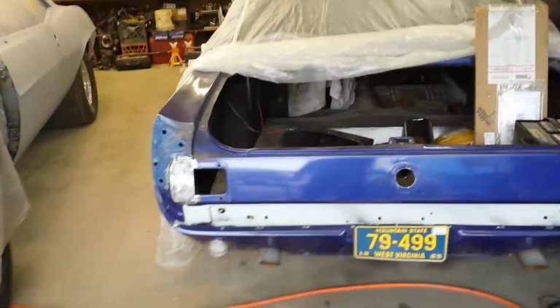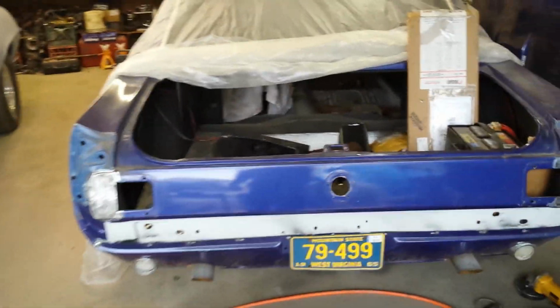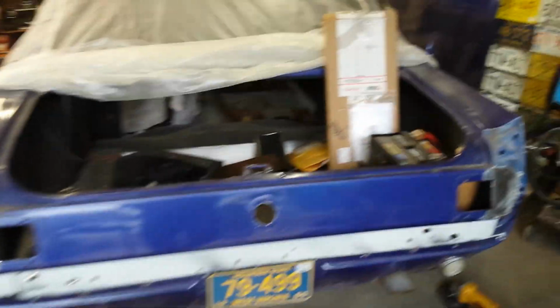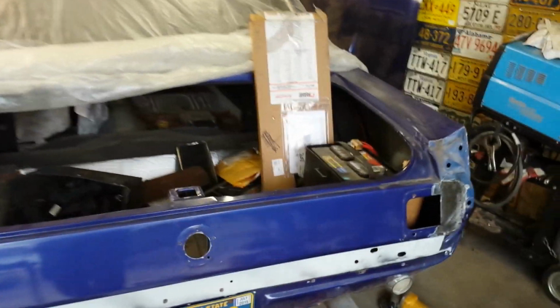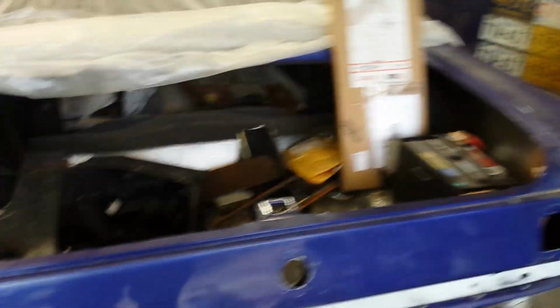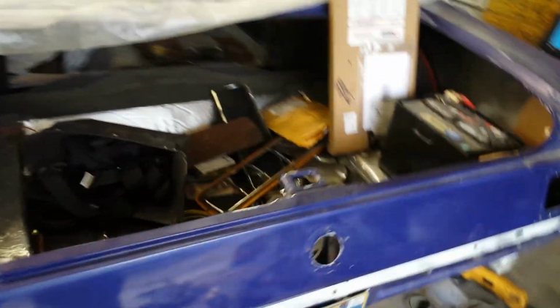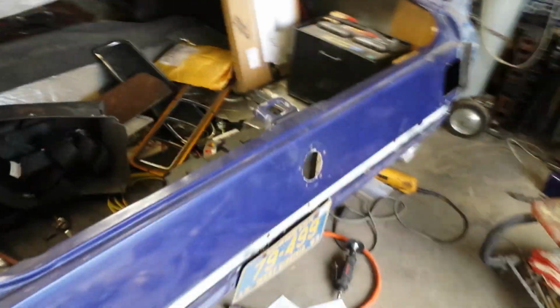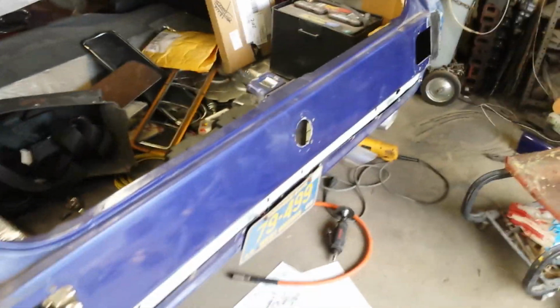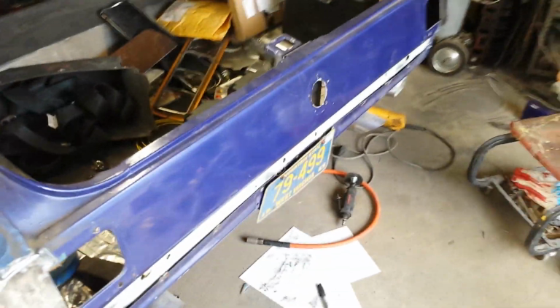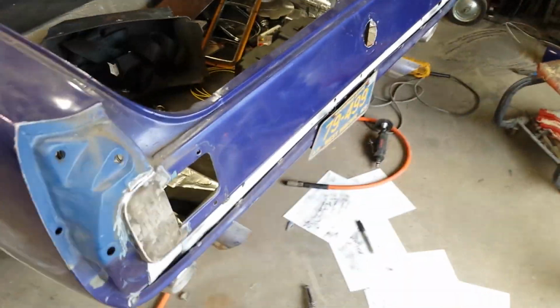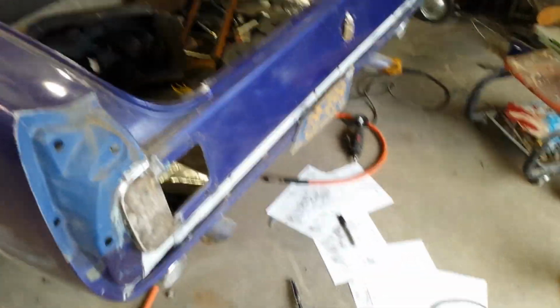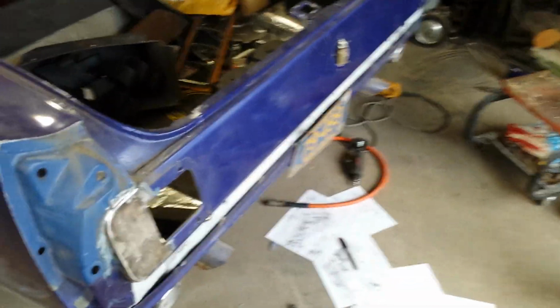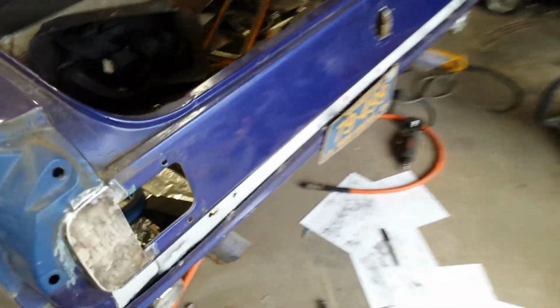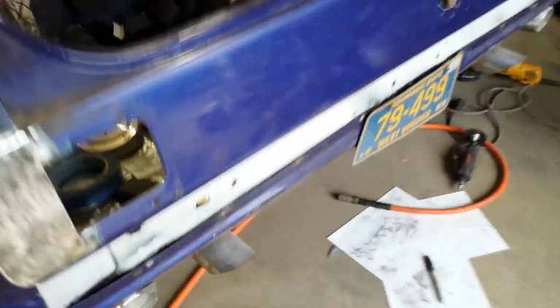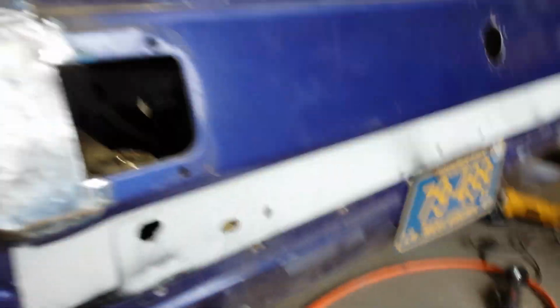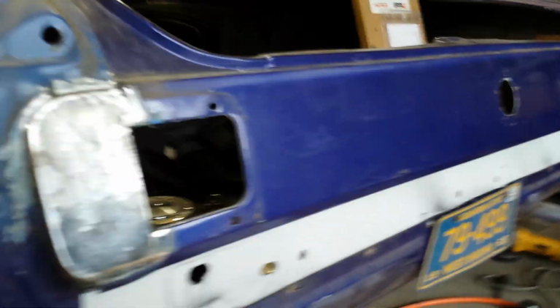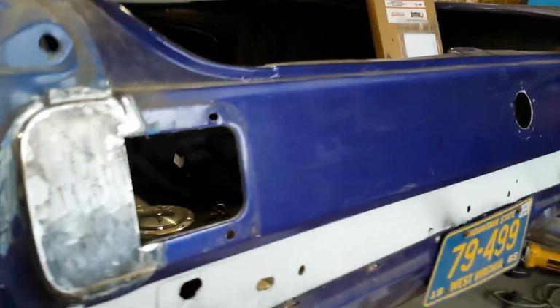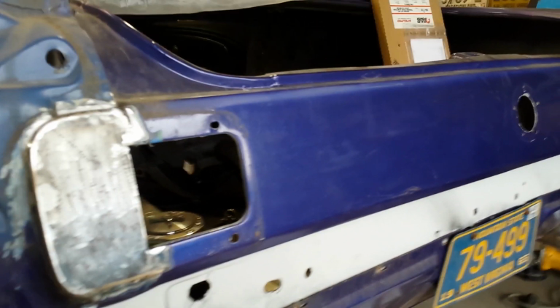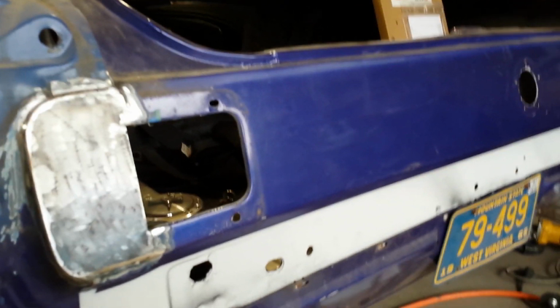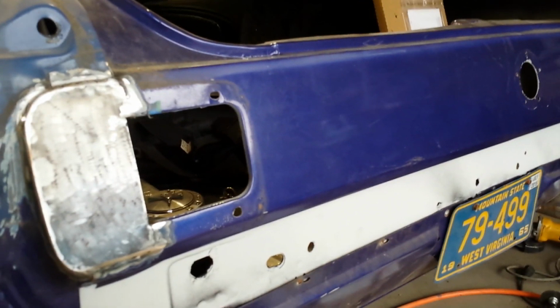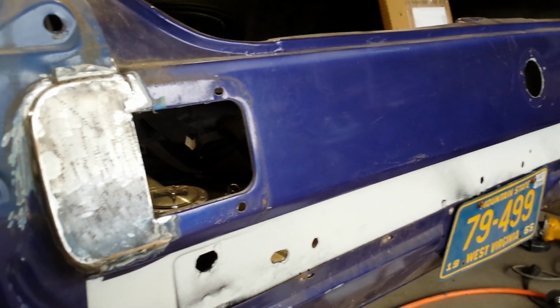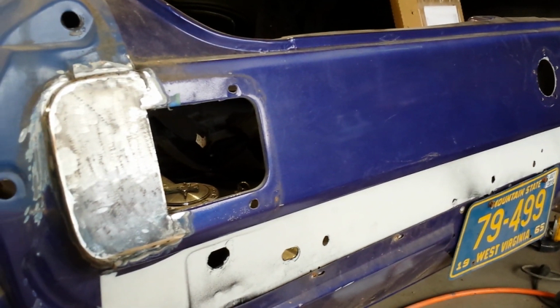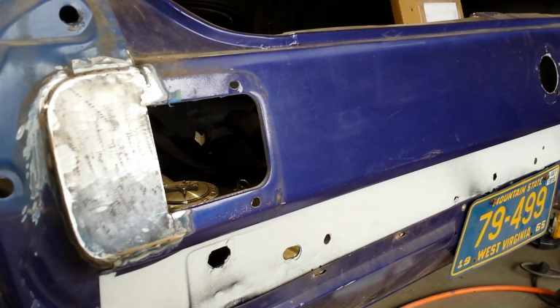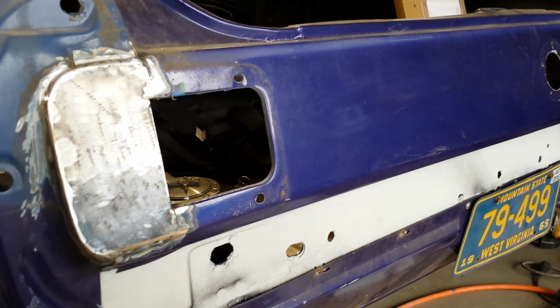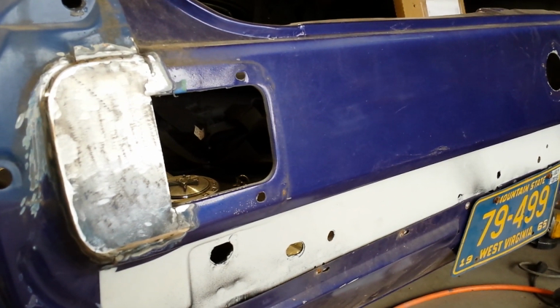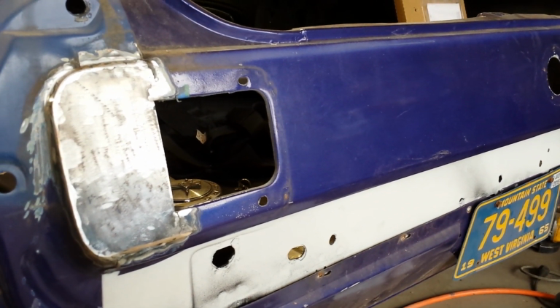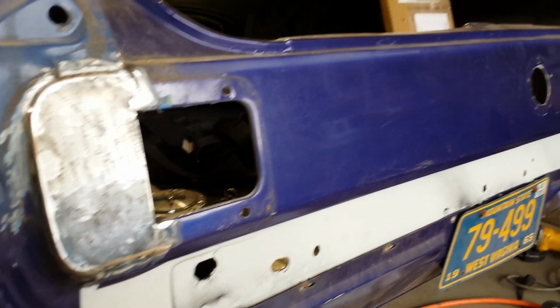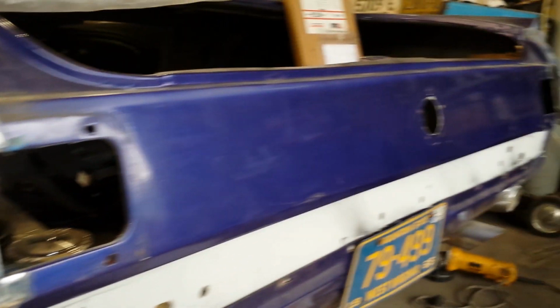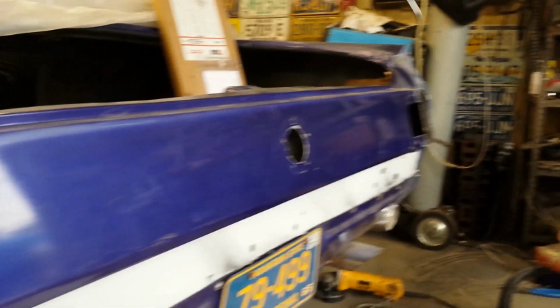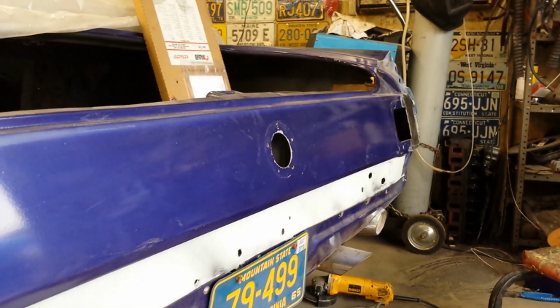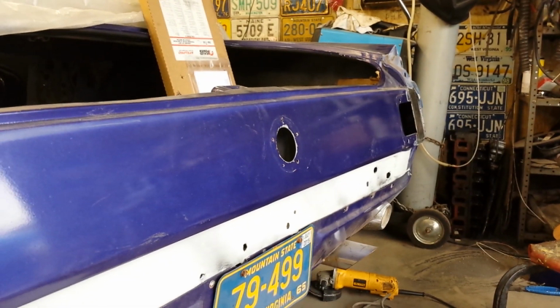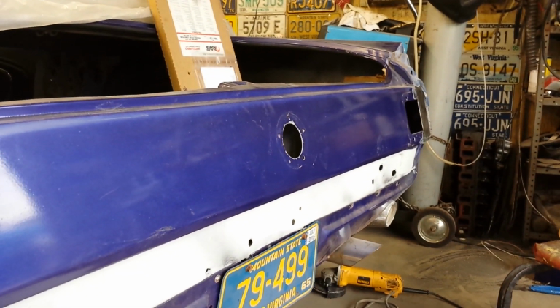What's going on gang? I started working on the taillight panel here to get my taillights in. Thanks to Turbo Cobra's pictures of how he Frenched in his 65 T-Bird lights.